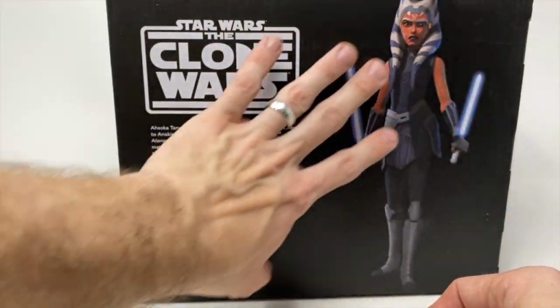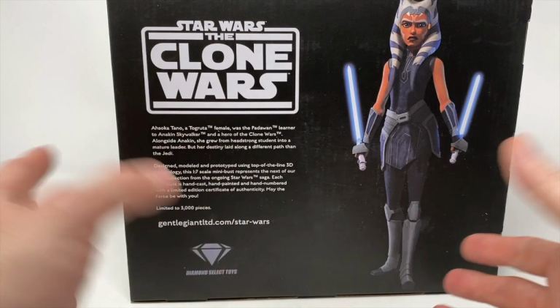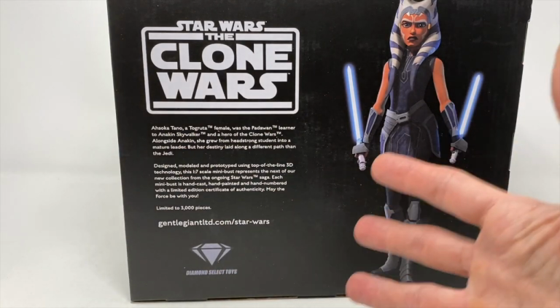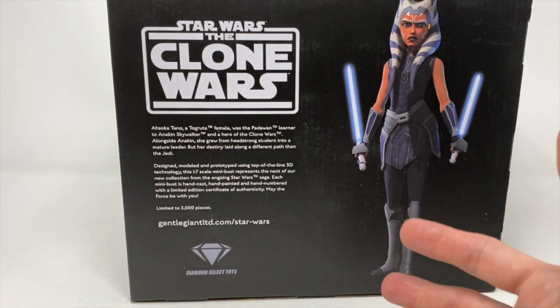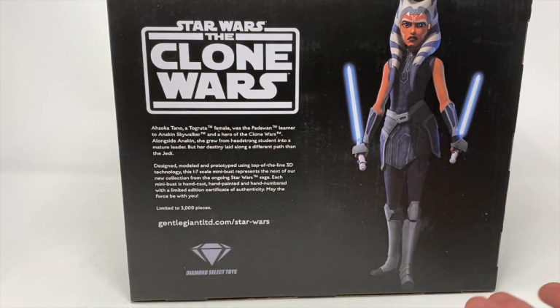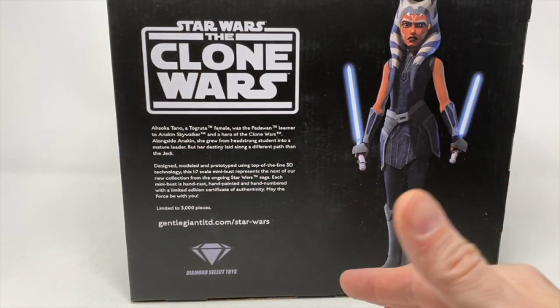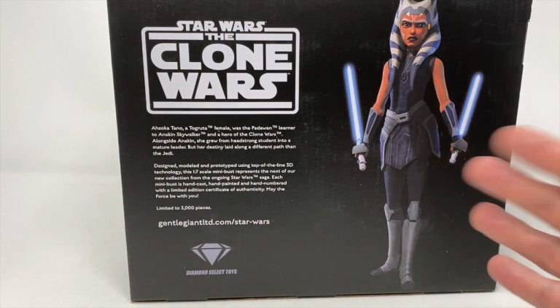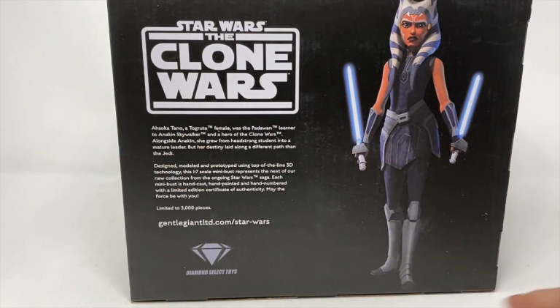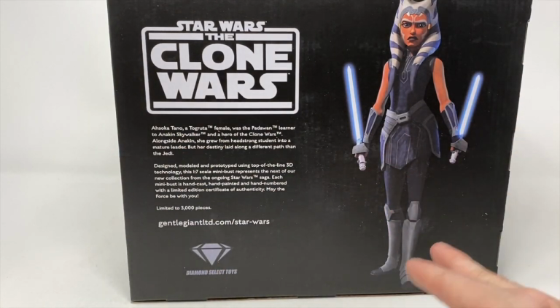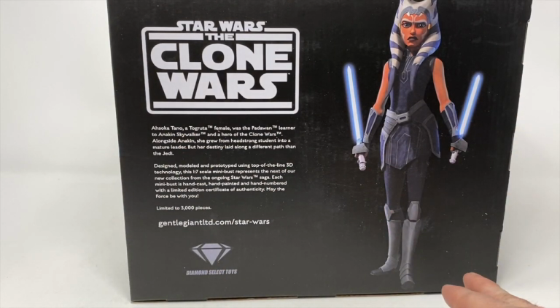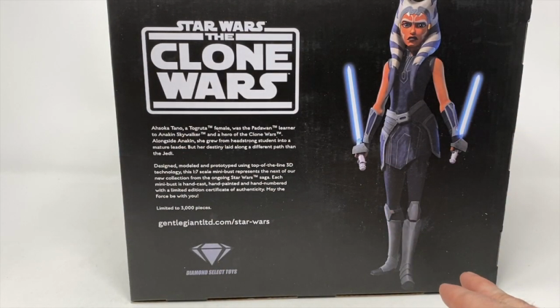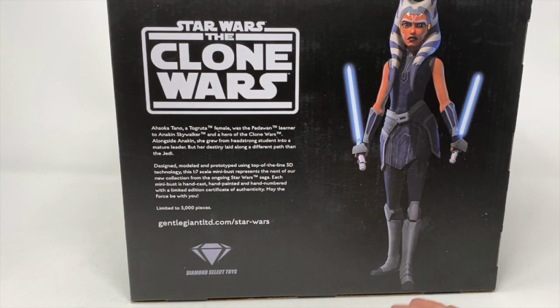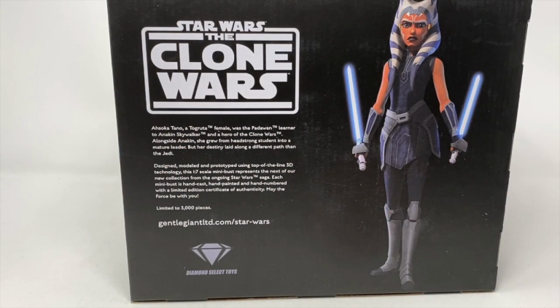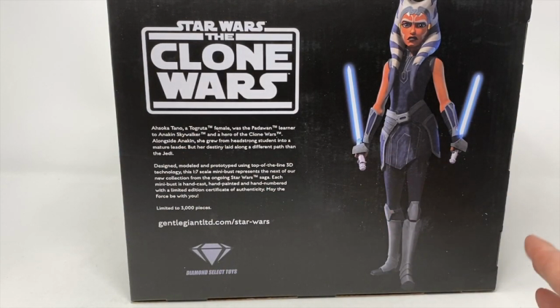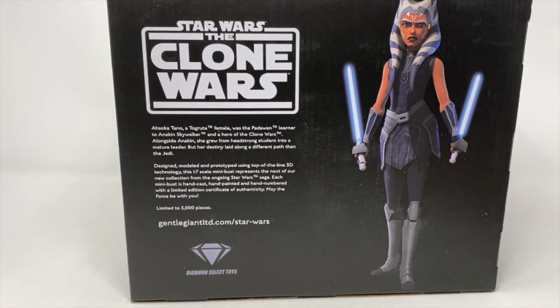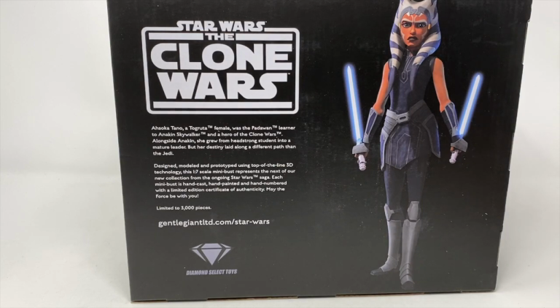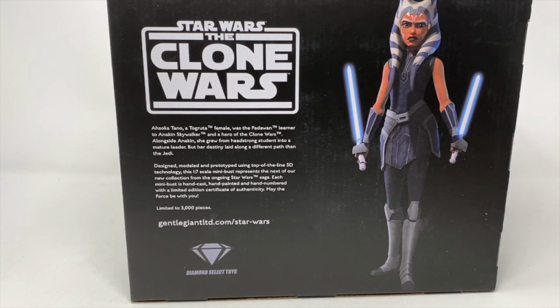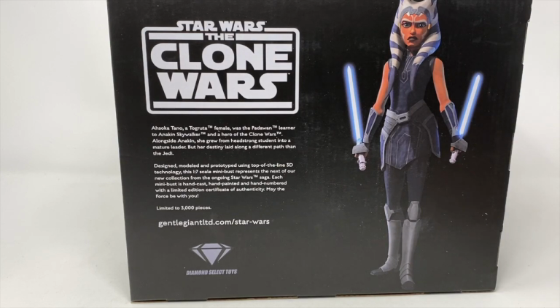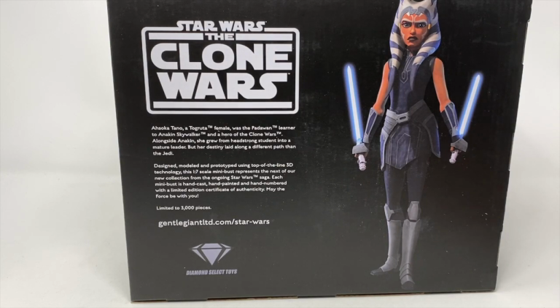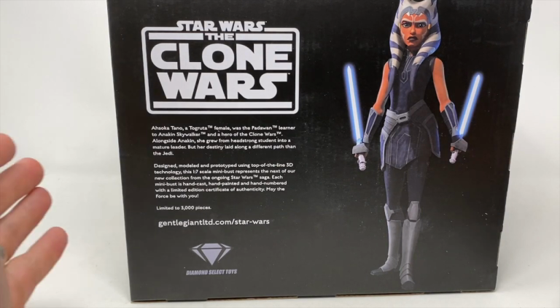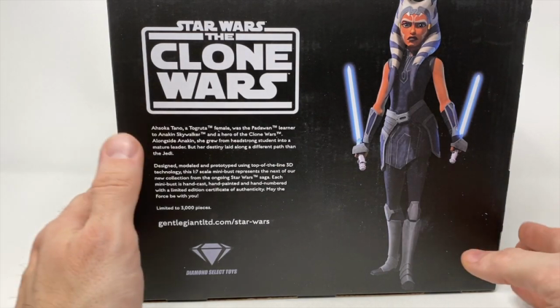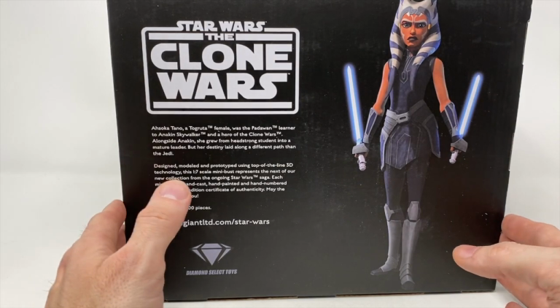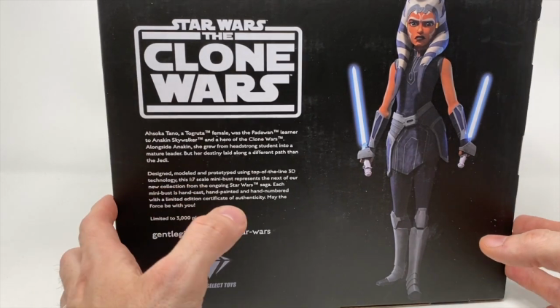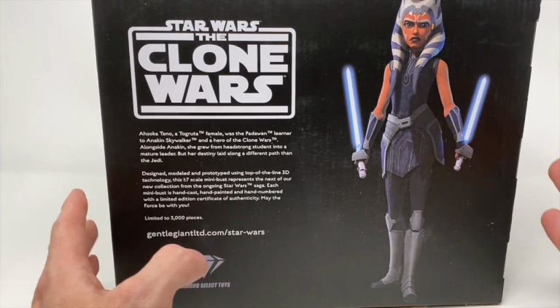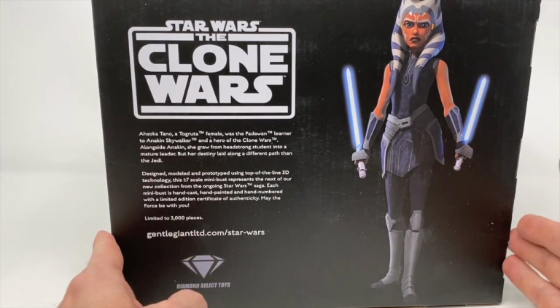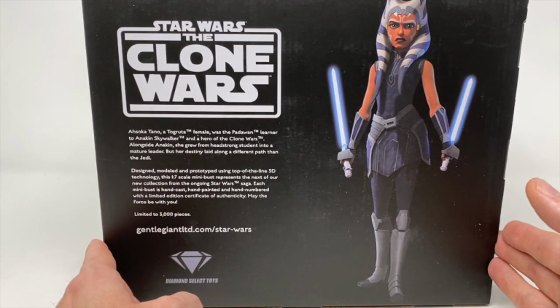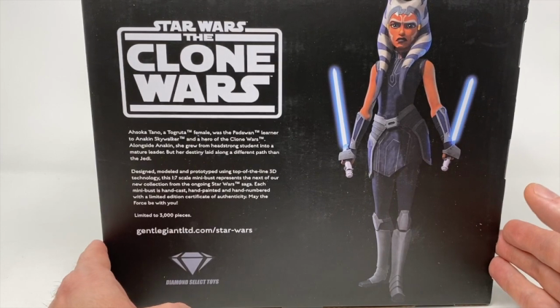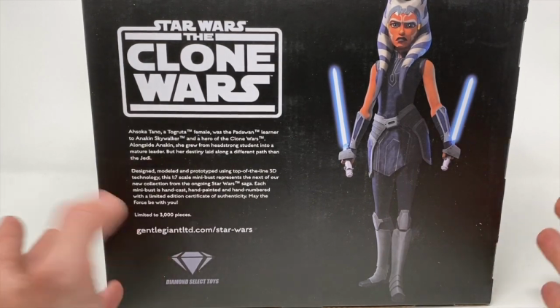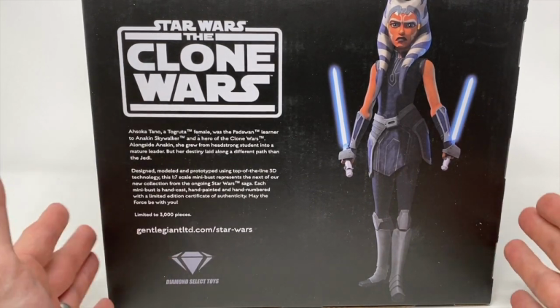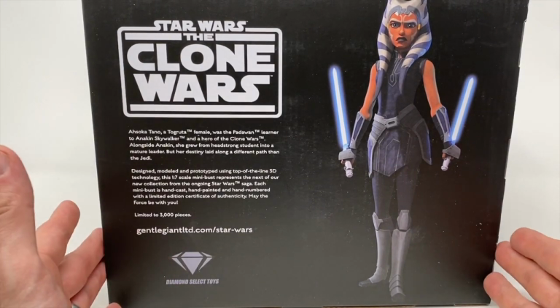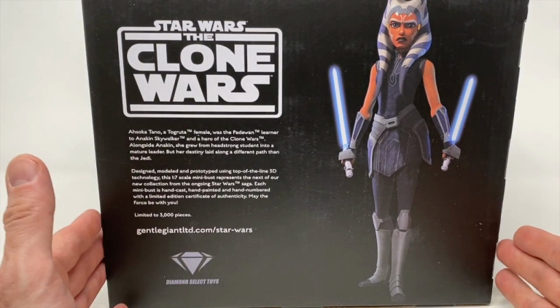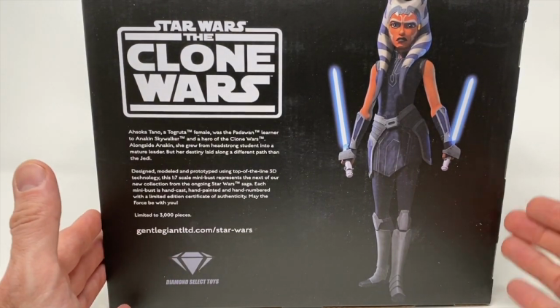This is Ahsoka in her garb from the end of the Clone Wars, when Disney went back and ended the story so they could bring out the Bad Batch and do all that other fun stuff. It's a great tribute to the character and put Maul in the right place to where we find him later in Star Wars Rebels.